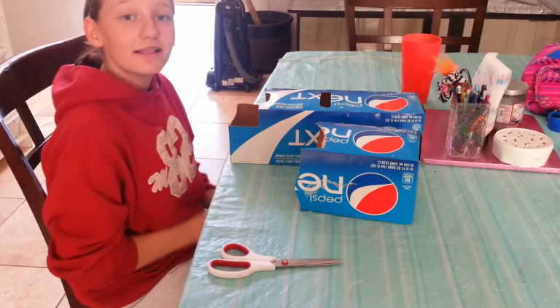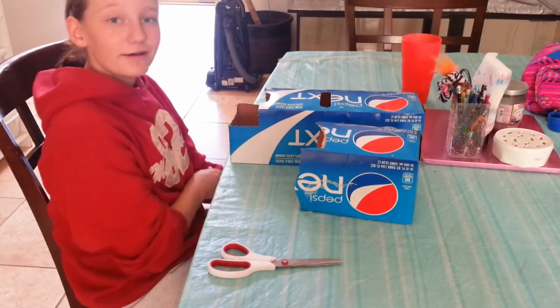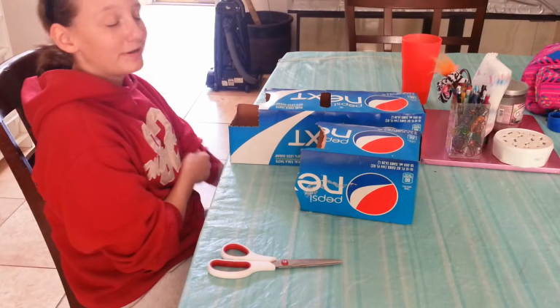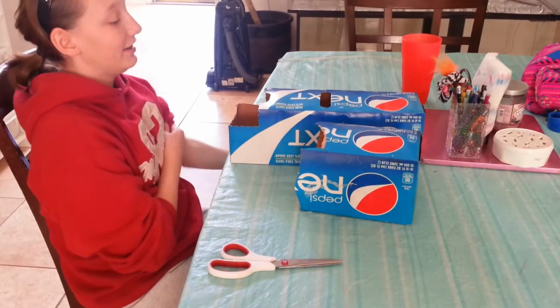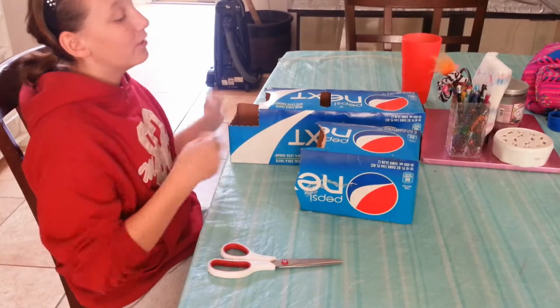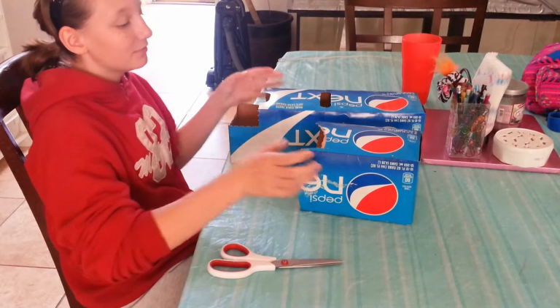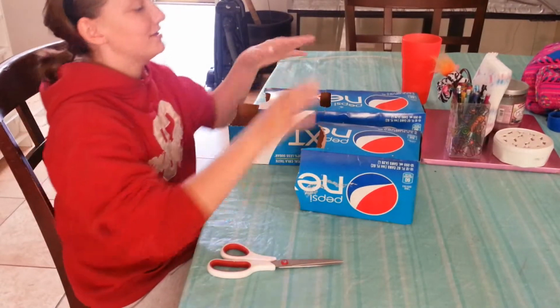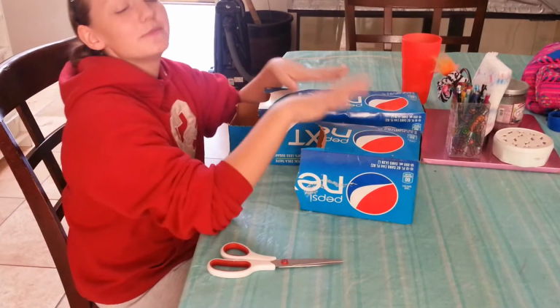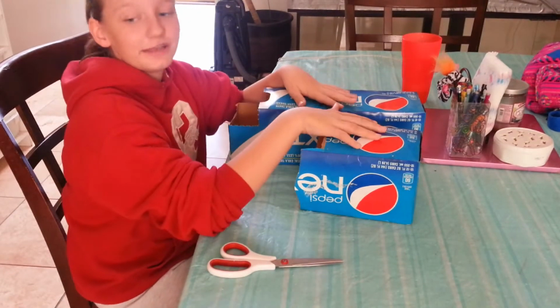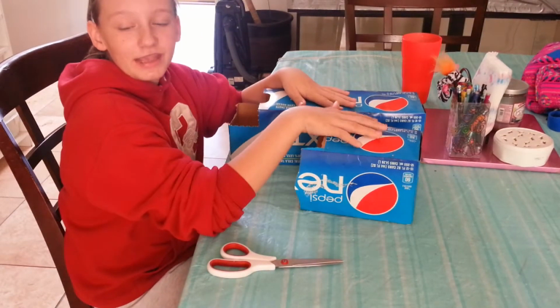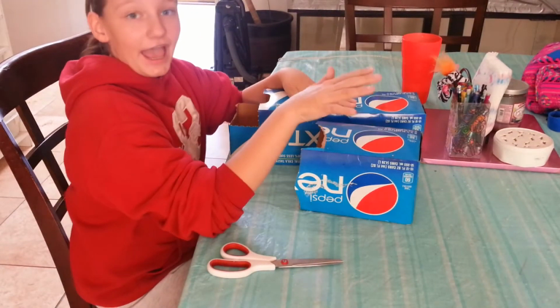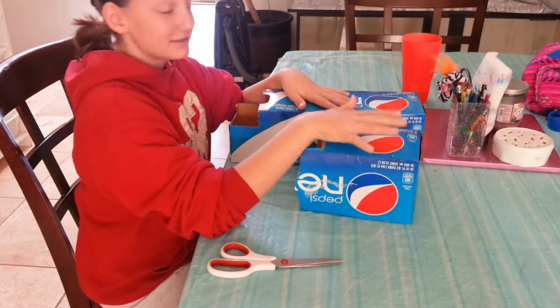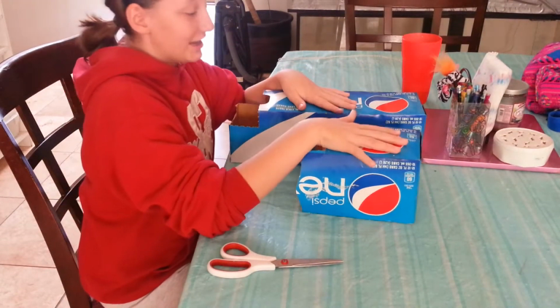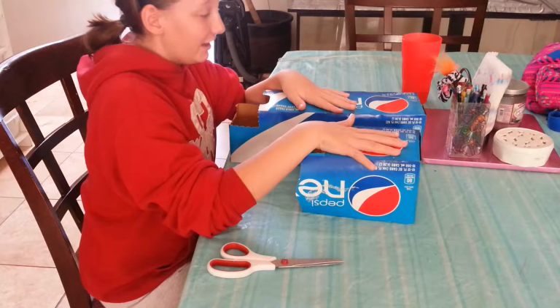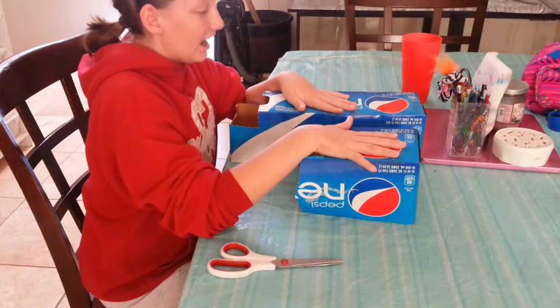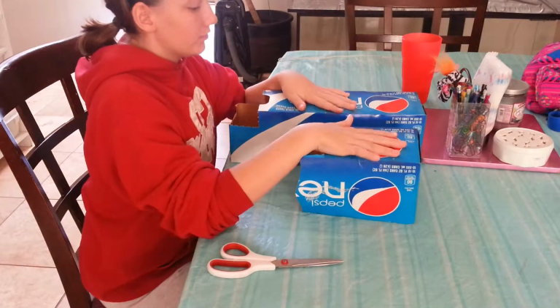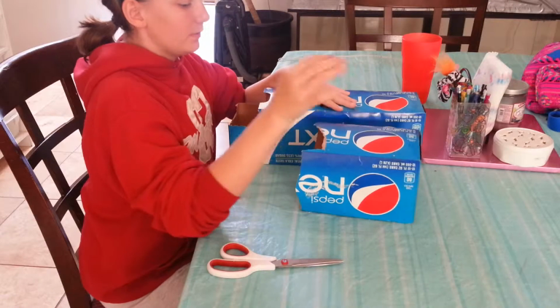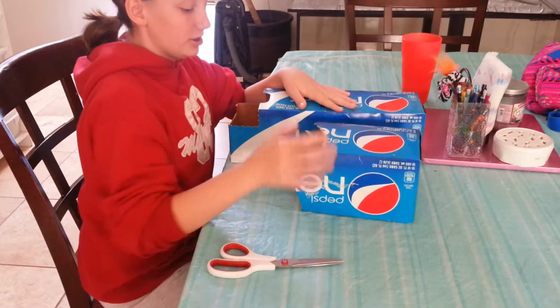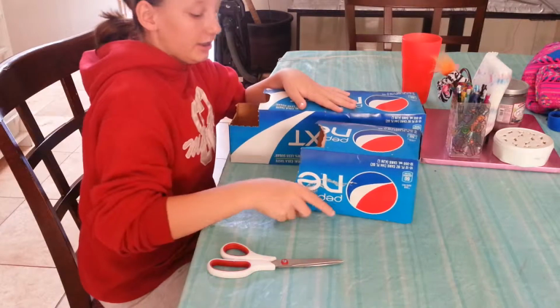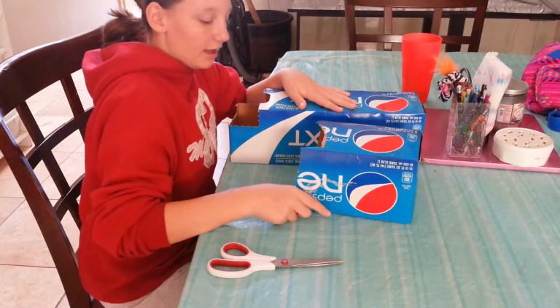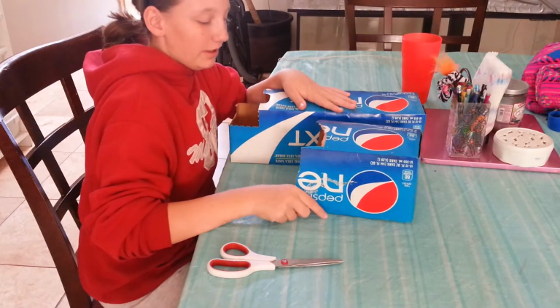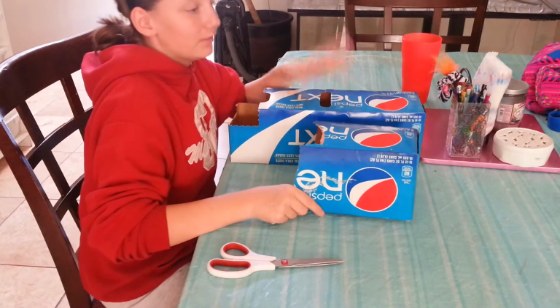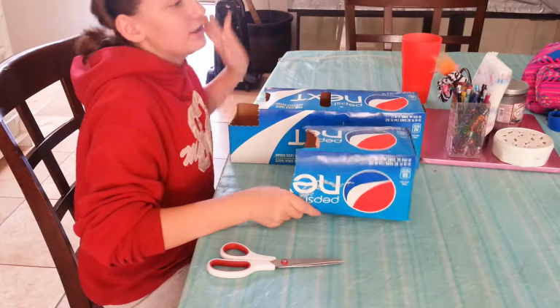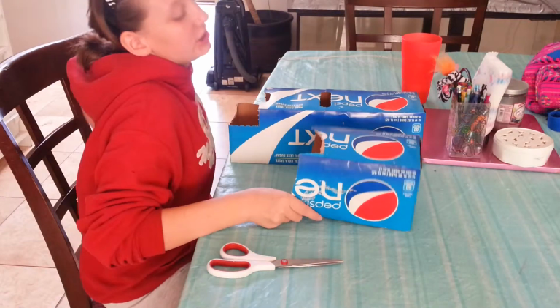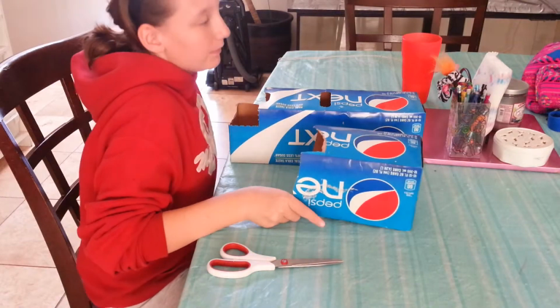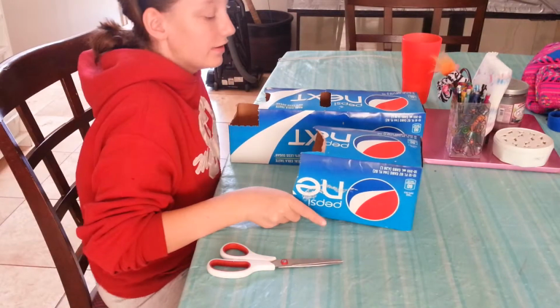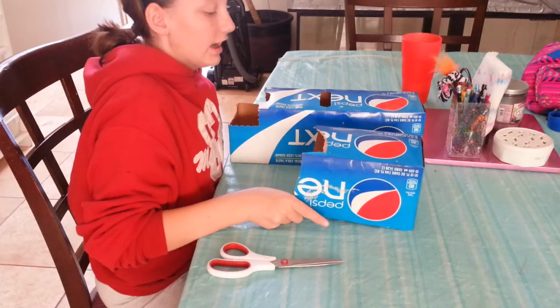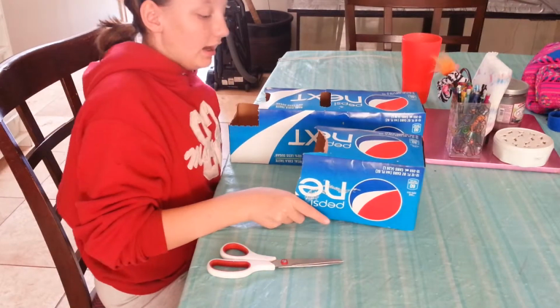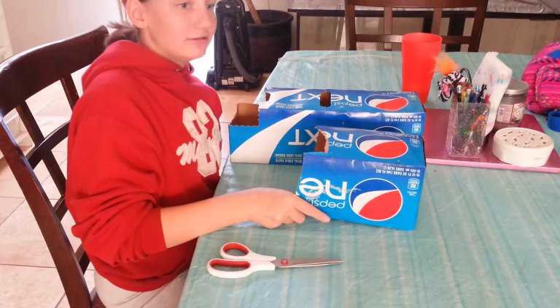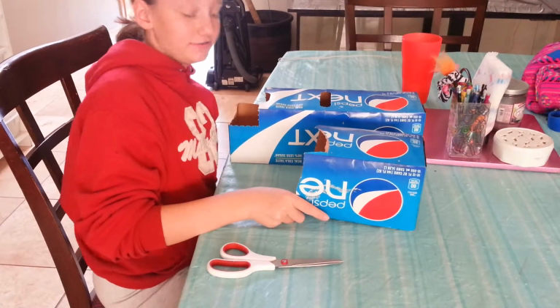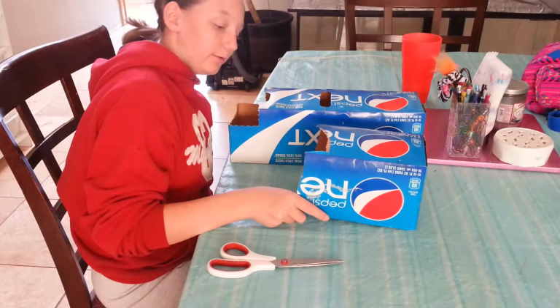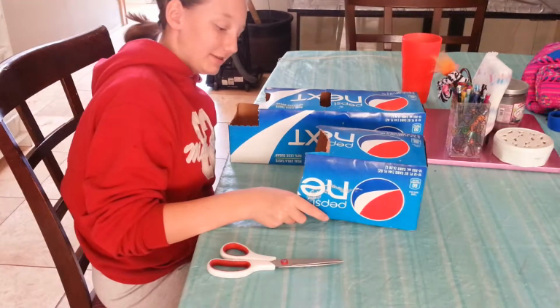Hello everybody, welcome to Rats with Plenty and today I'm going to be showing you how to make really cheap houses for your rats.